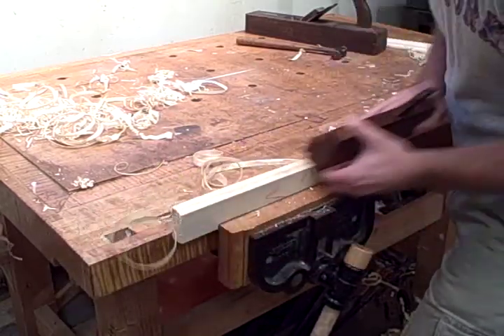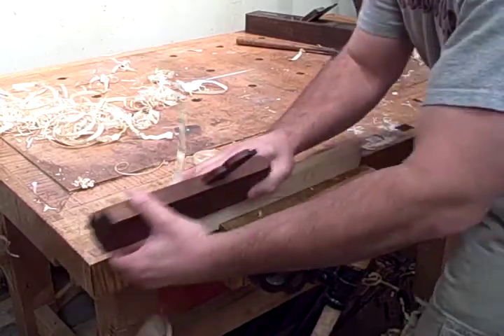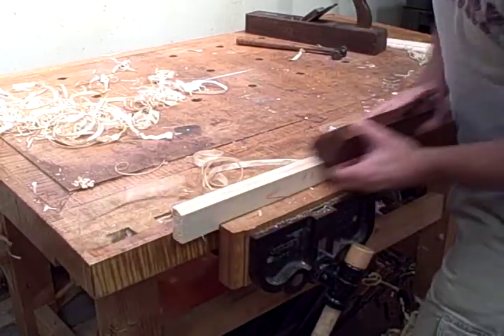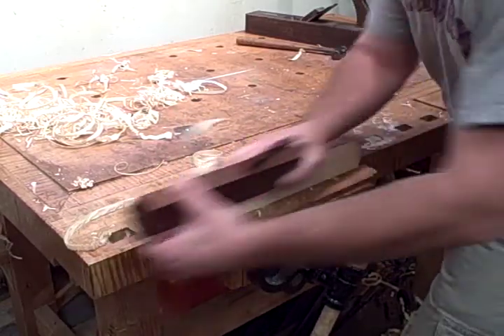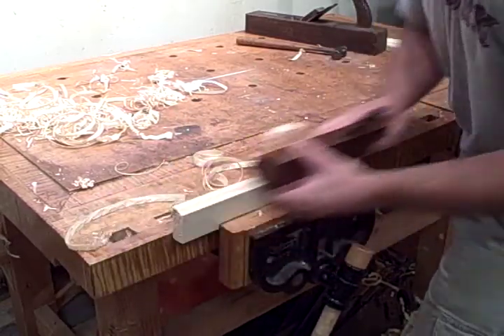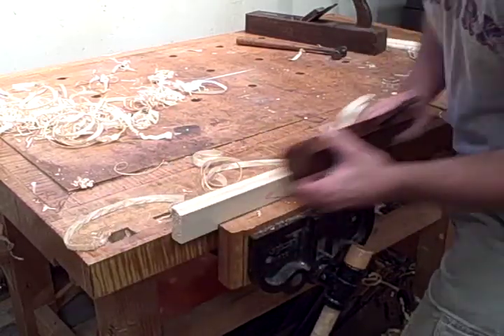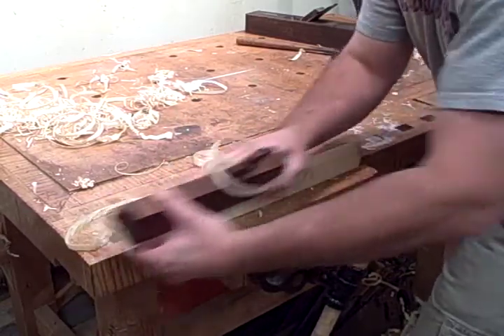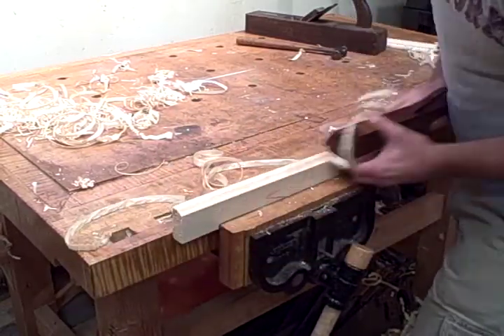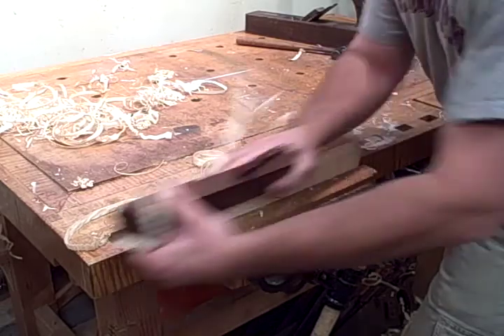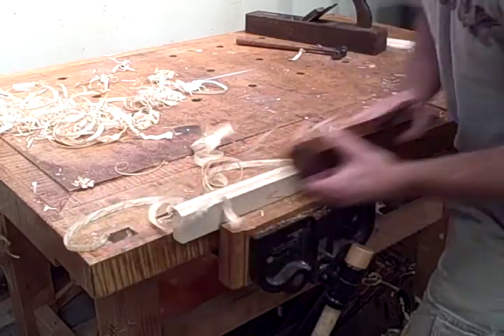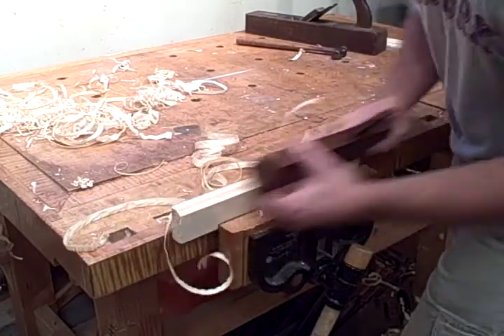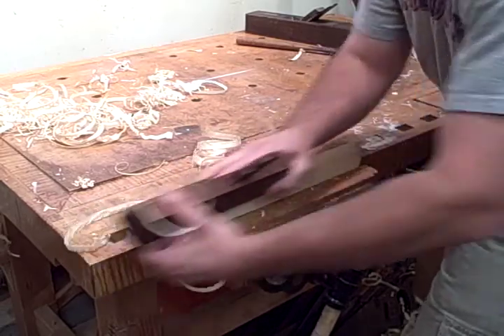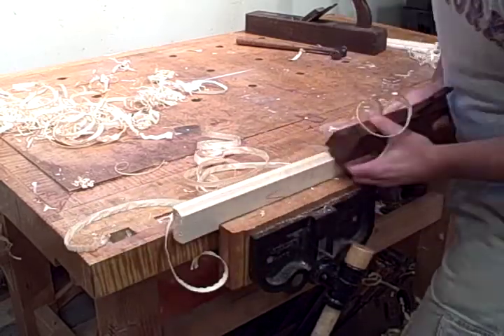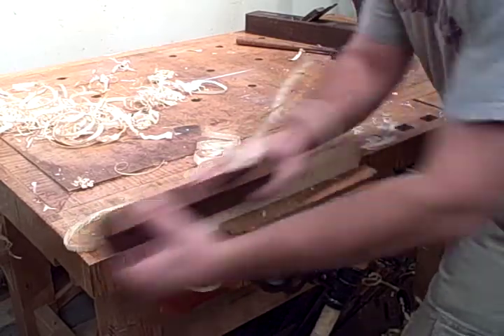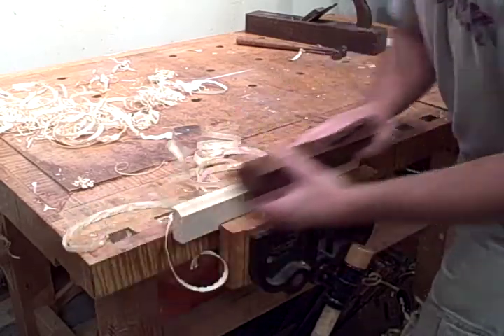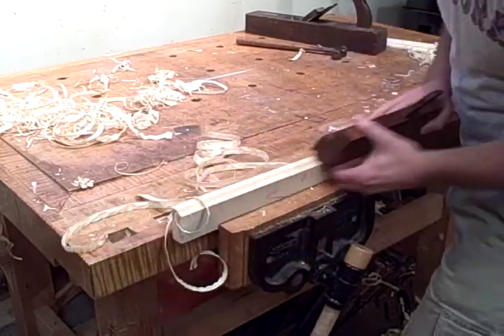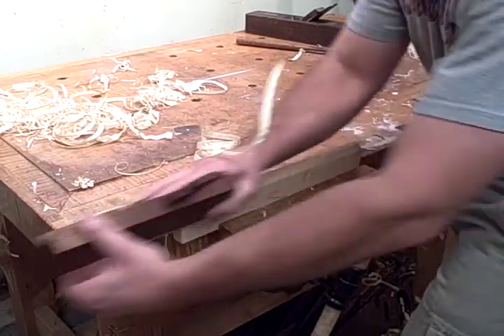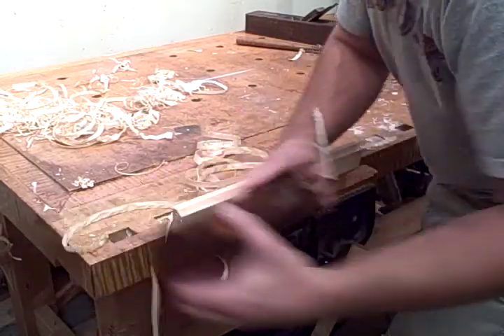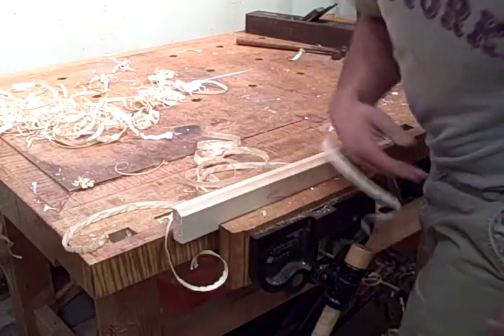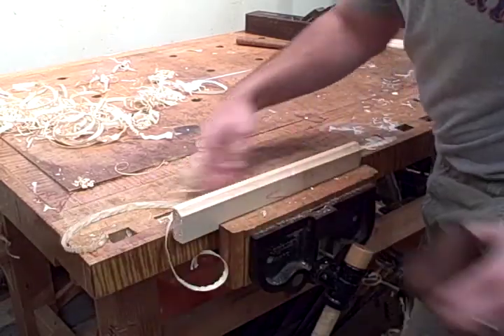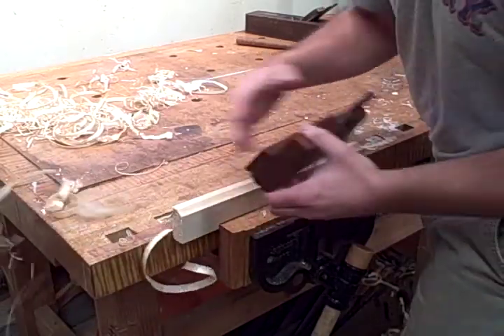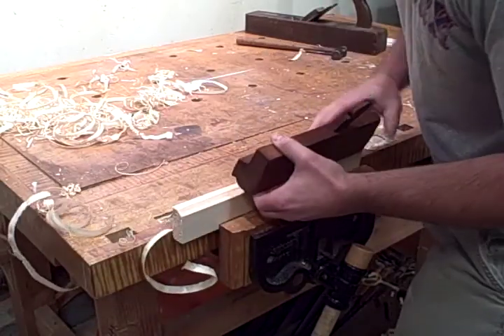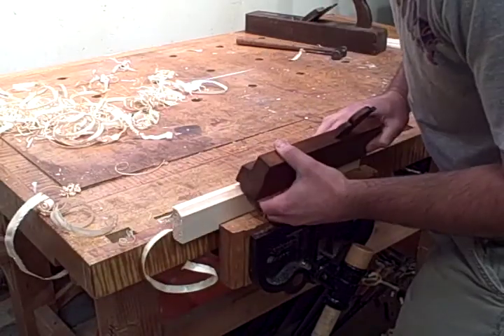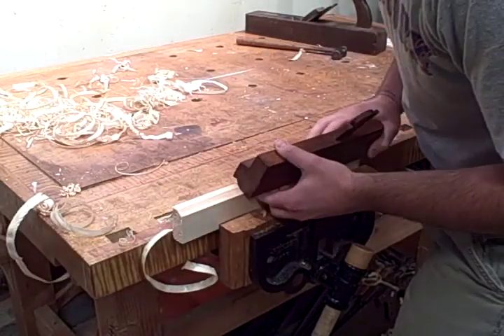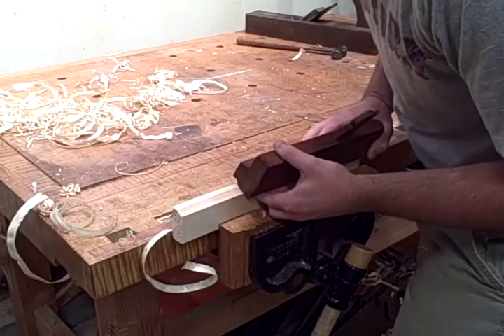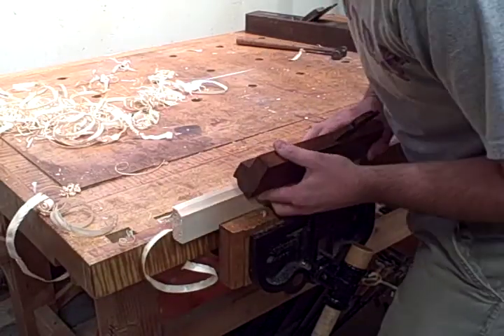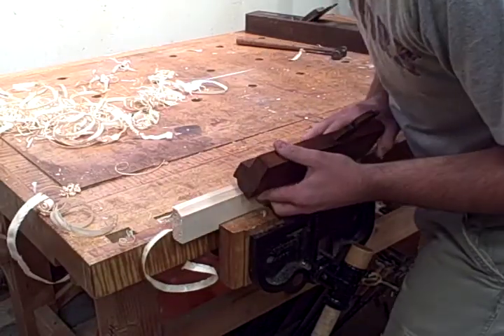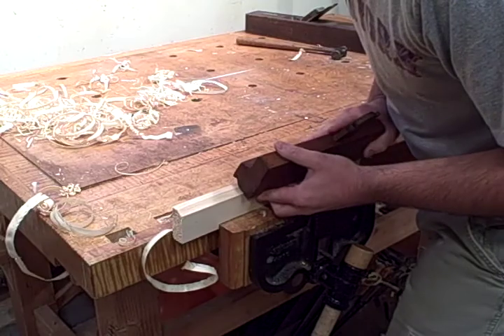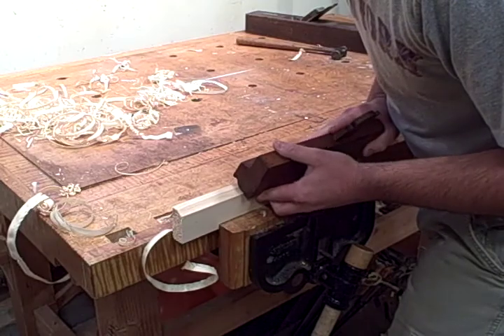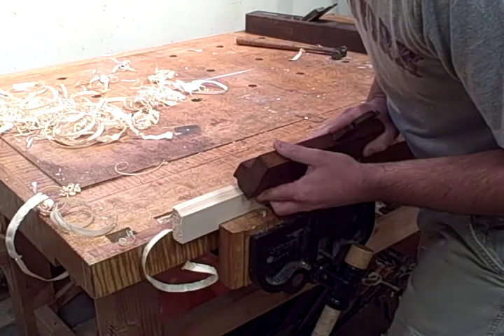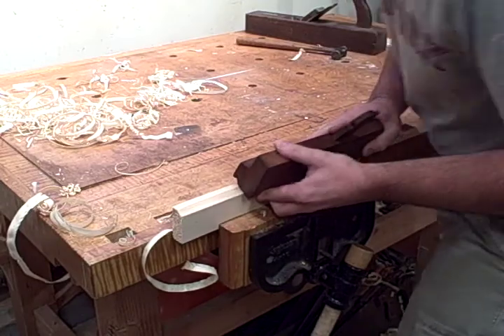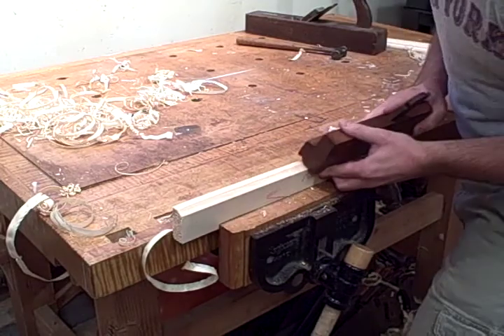You keep planing until the fence bottoms out and the plane stops. It's relatively simple to use — just make sure you hold it at the correct spring angle, and you can see it here starting to cut that cove profile.